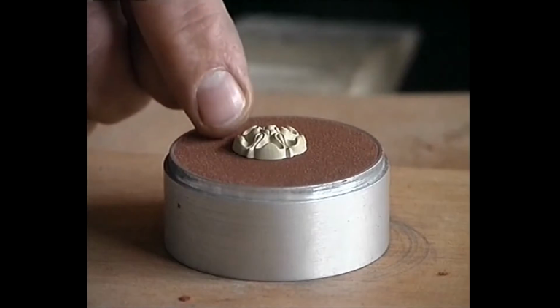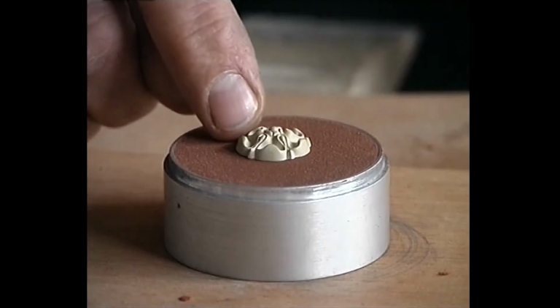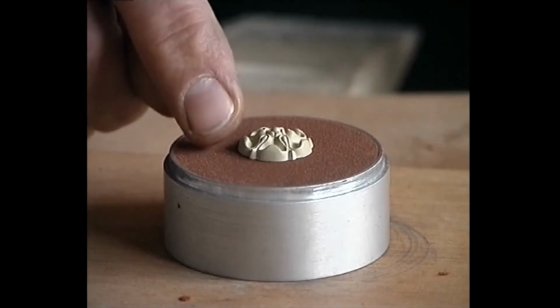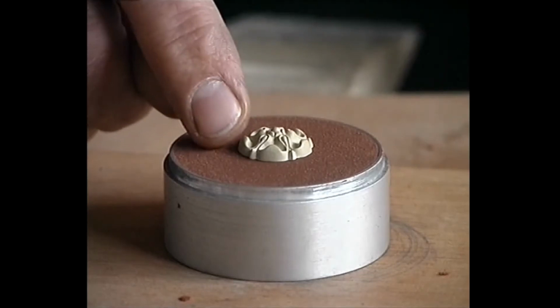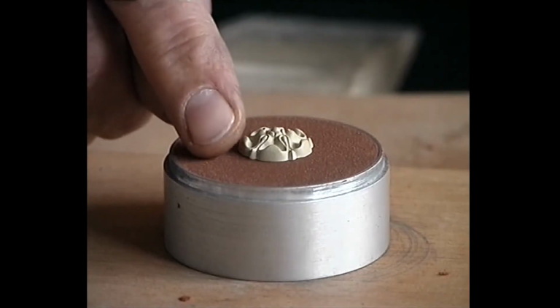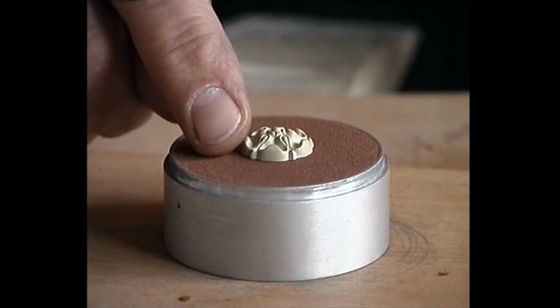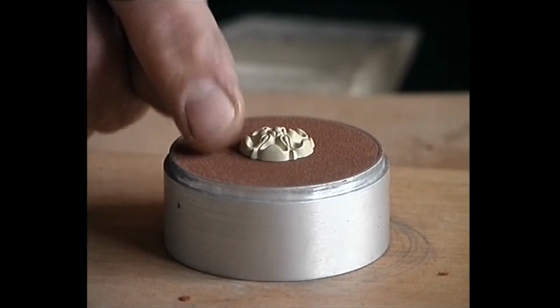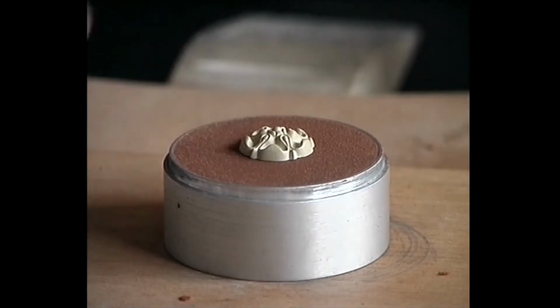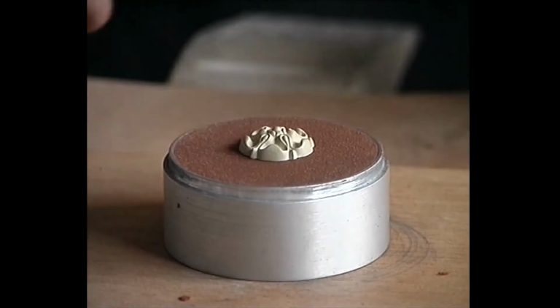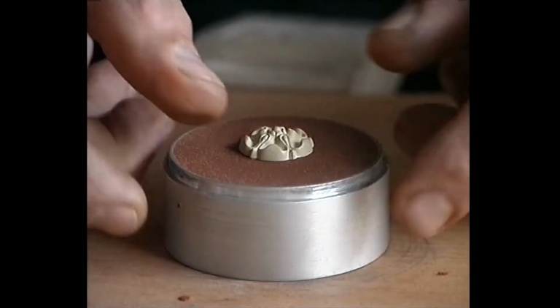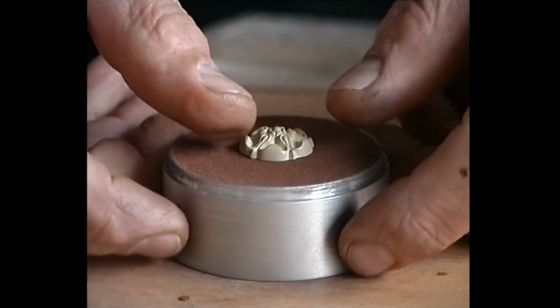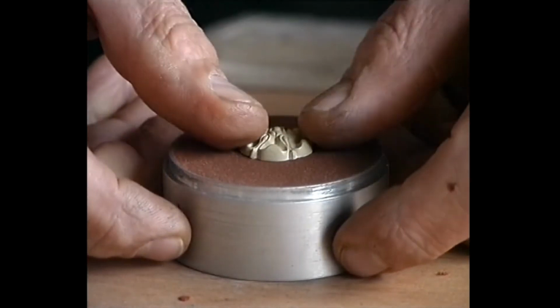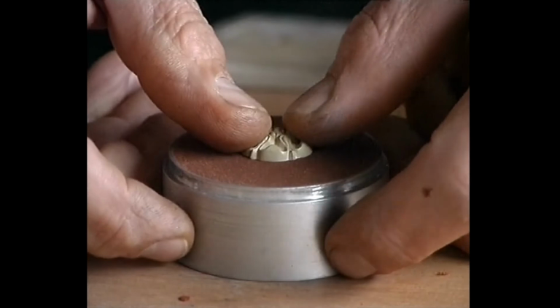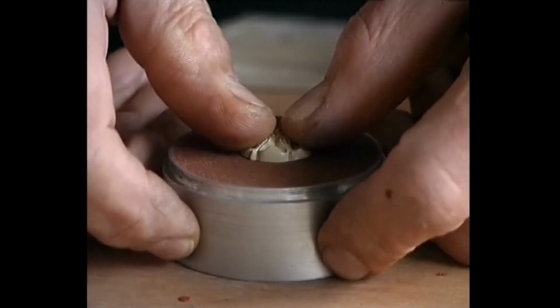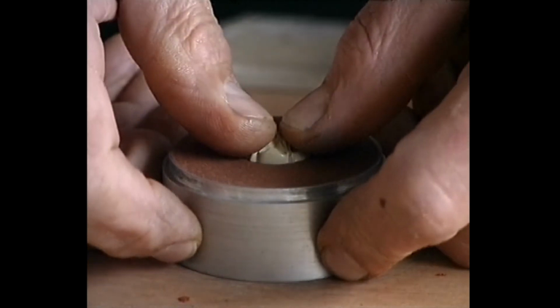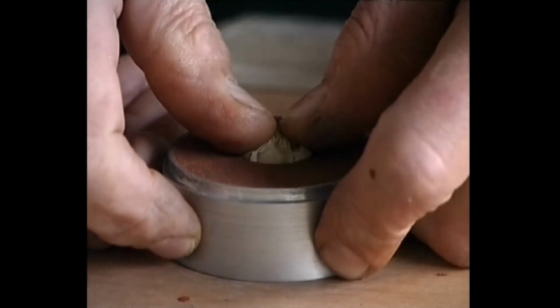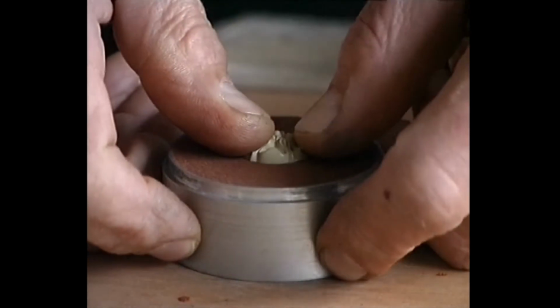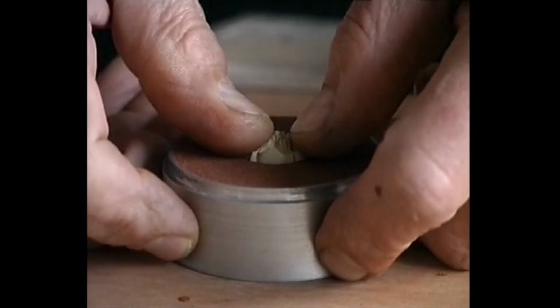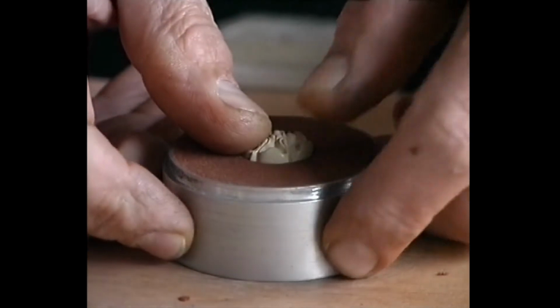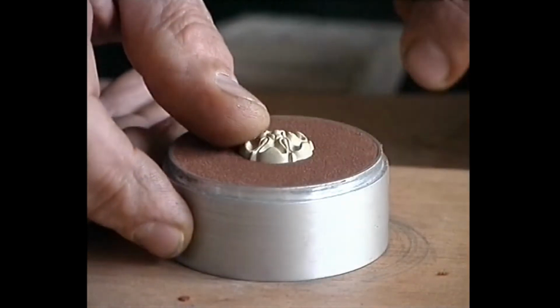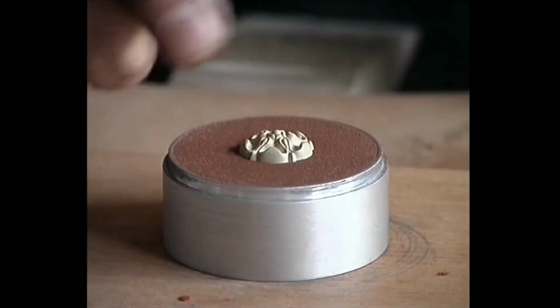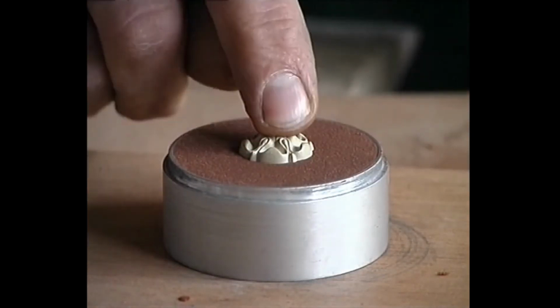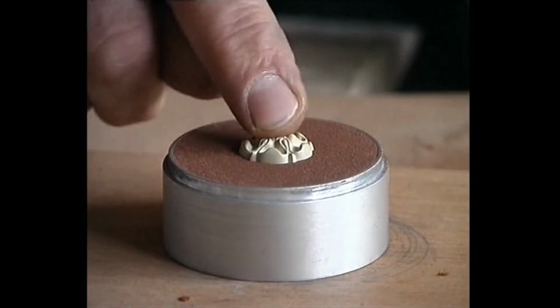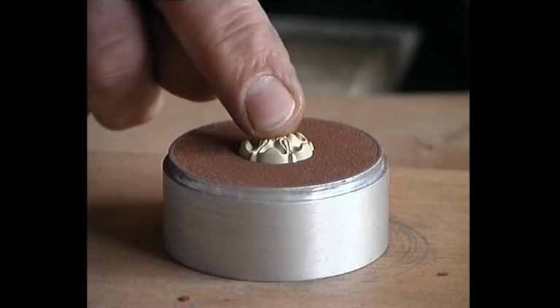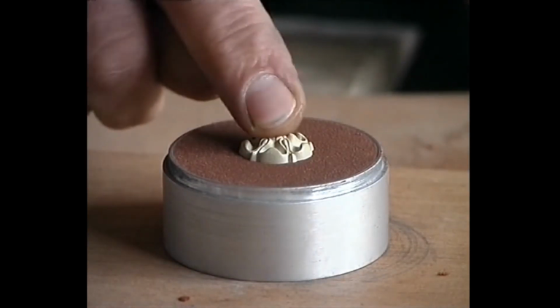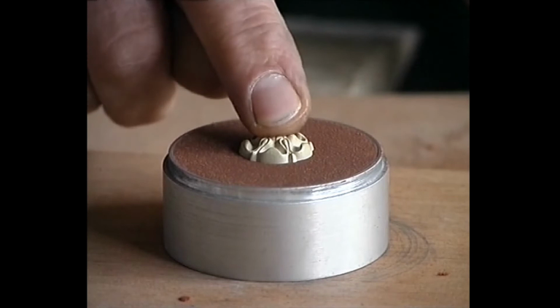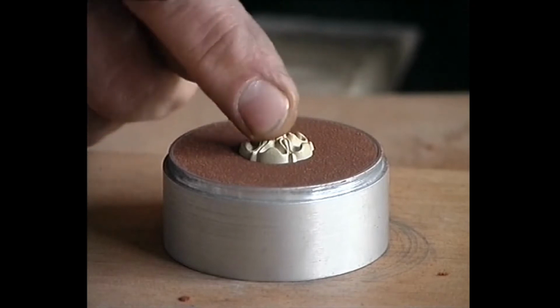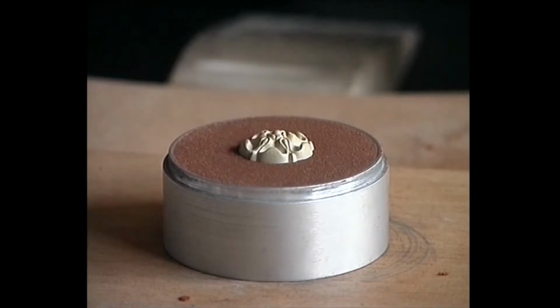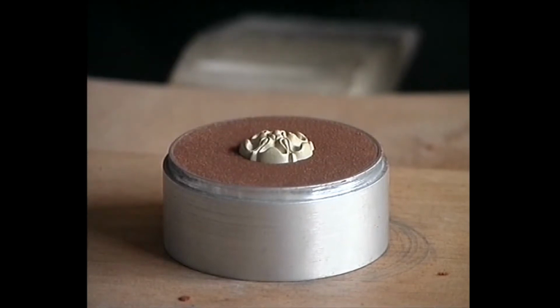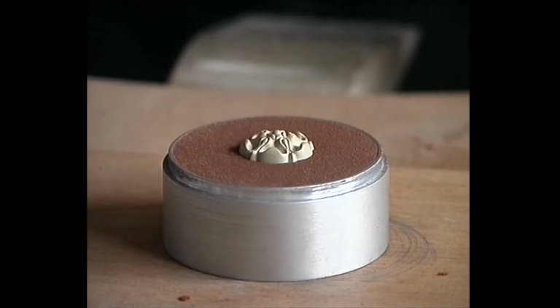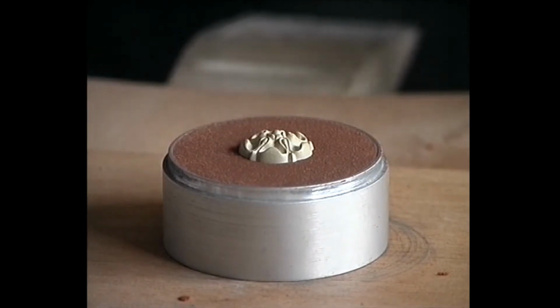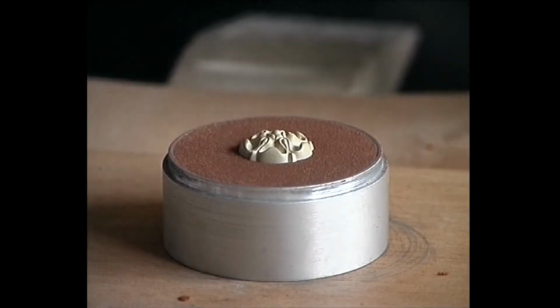When the clay has been well flattened, we can place the object. It is important that we push the model a little way into the clay, so that we can easily see the contours later.